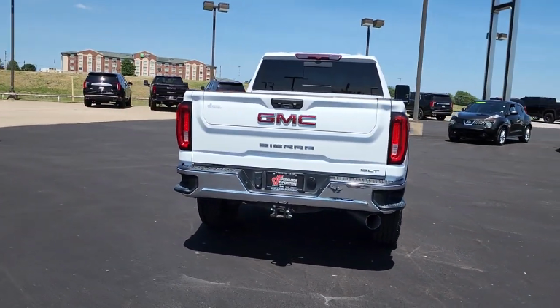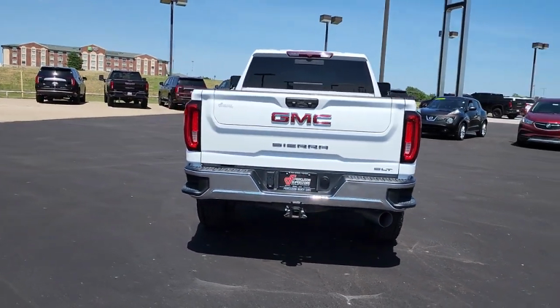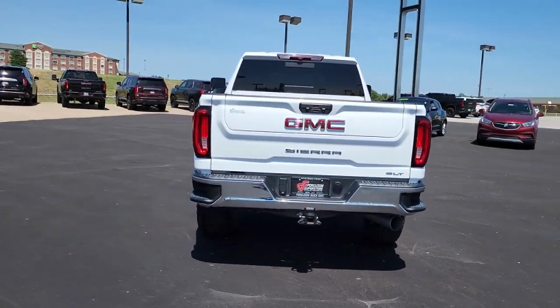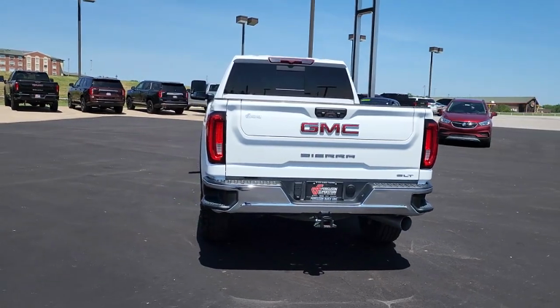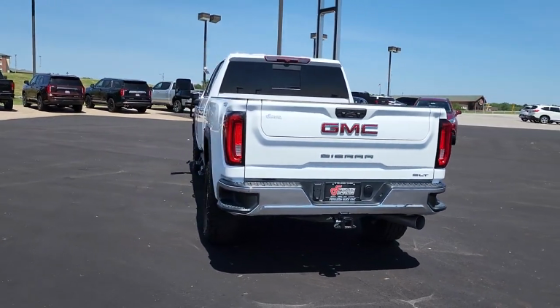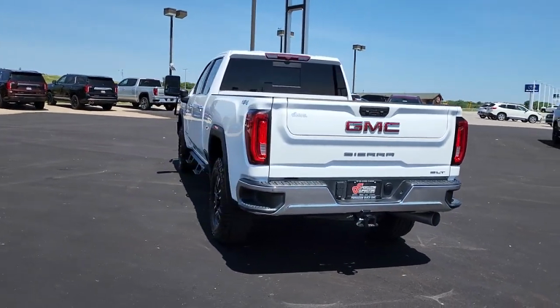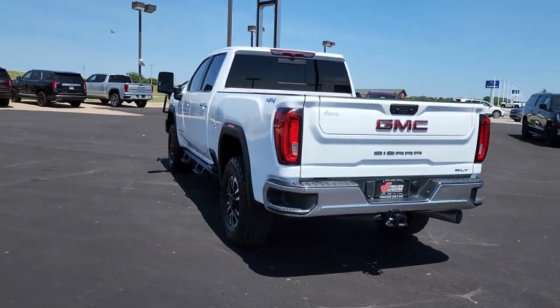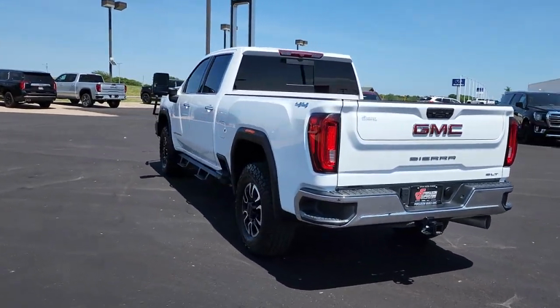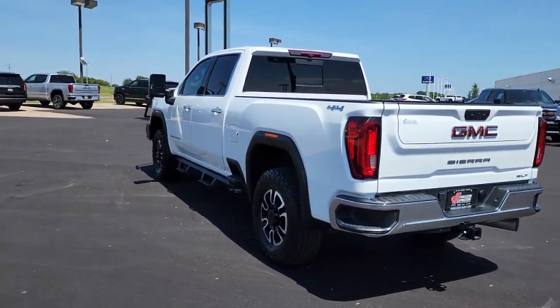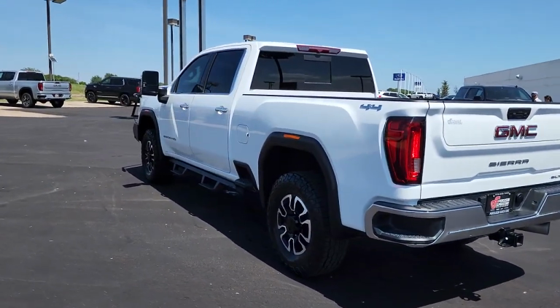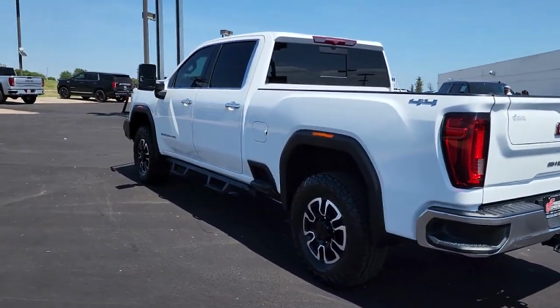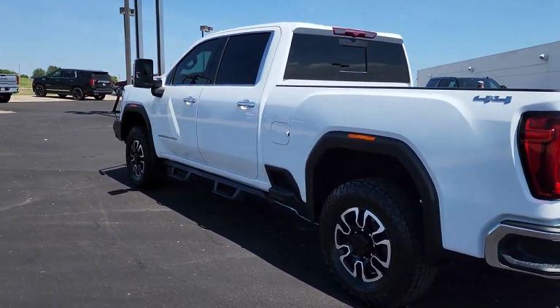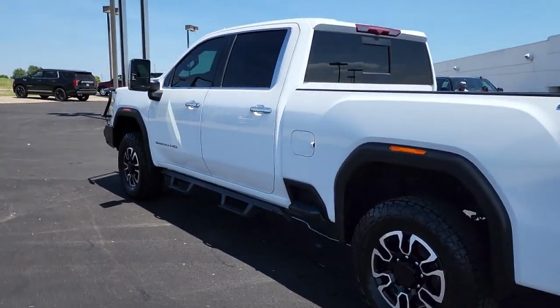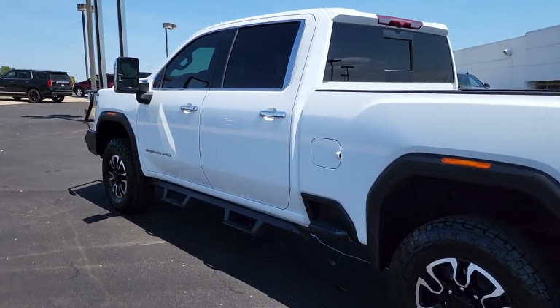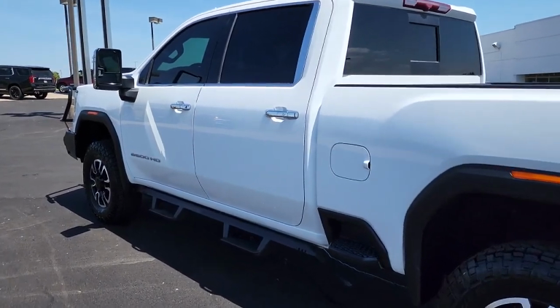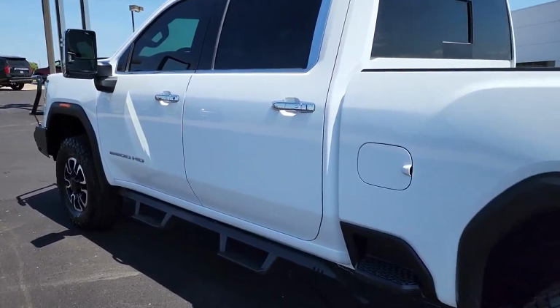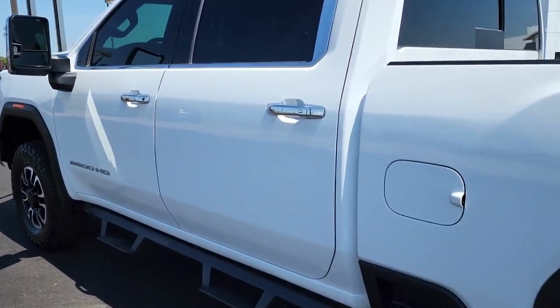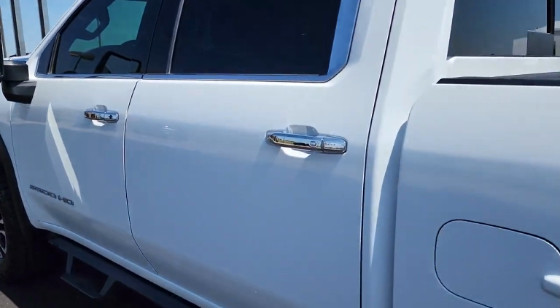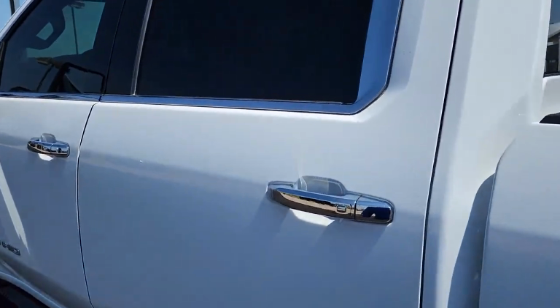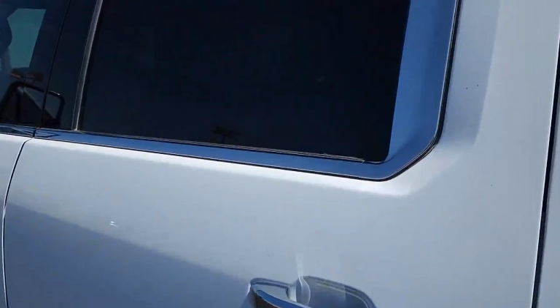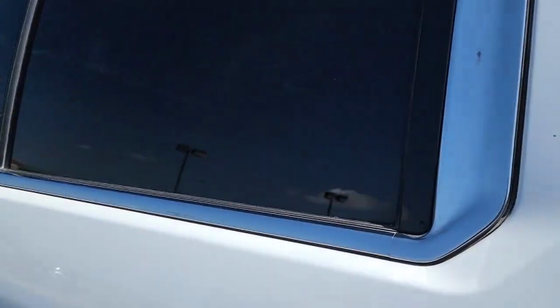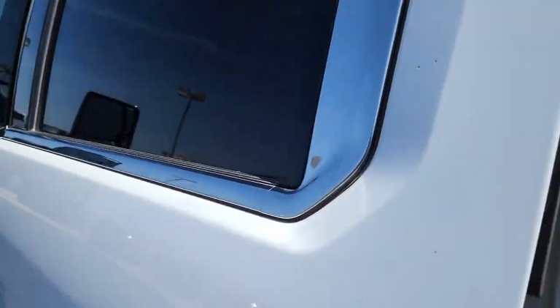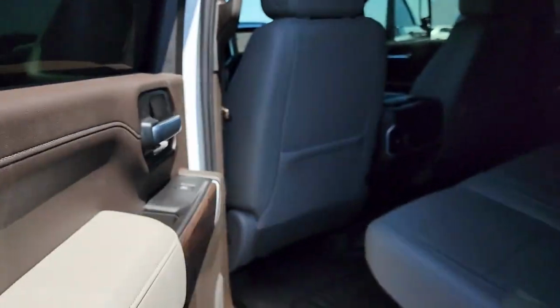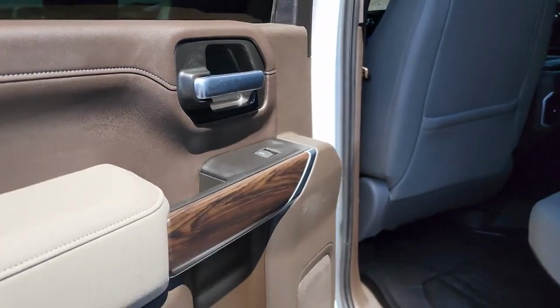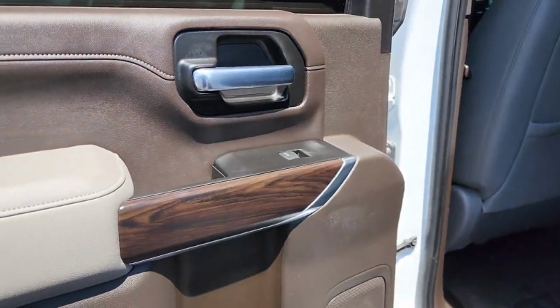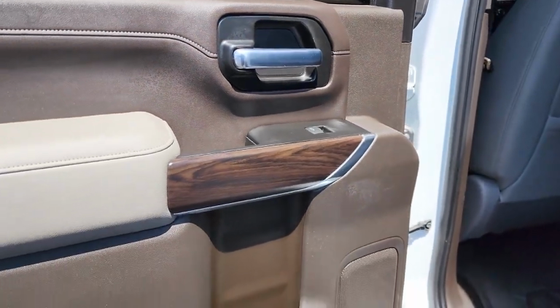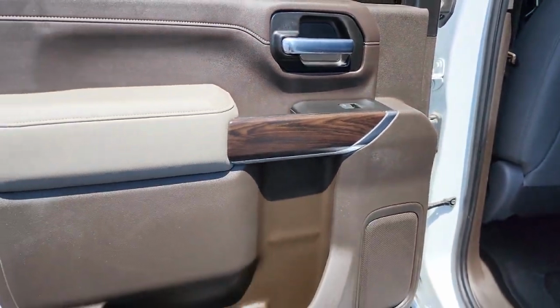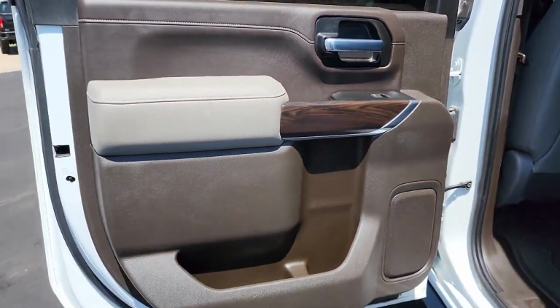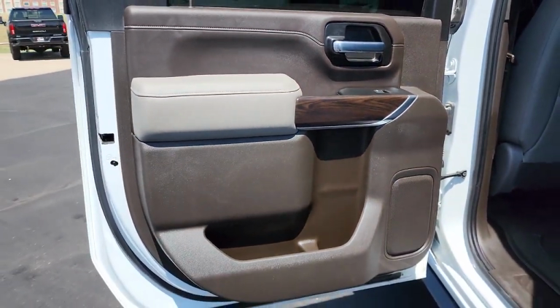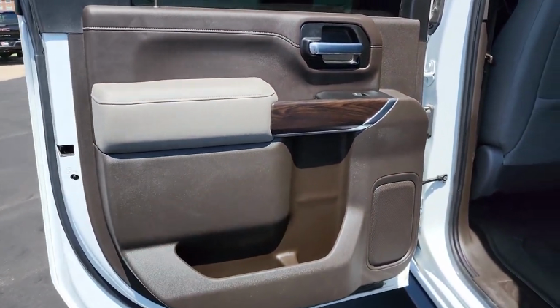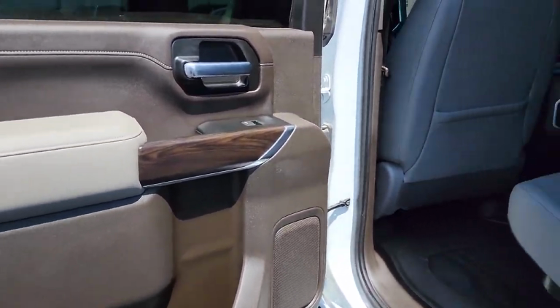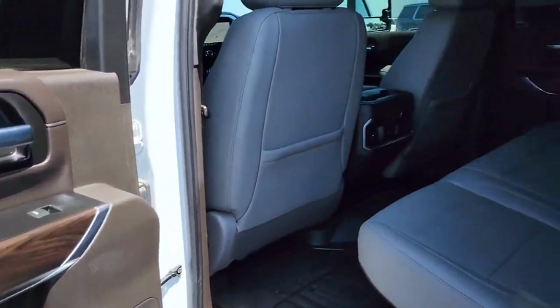The following are some of this vehicle's highlighted options: keyless entry, navigation system, remote engine start, satellite radio, power passenger seat, heated mirrors, fog lamps, keyless start, eight-cylinder engine, bed liner.